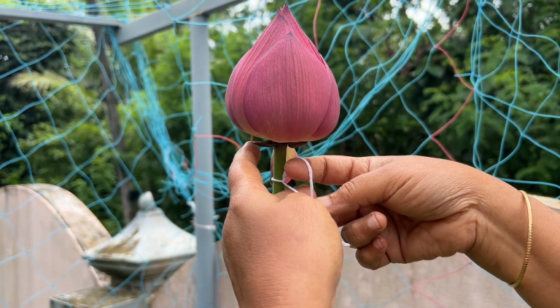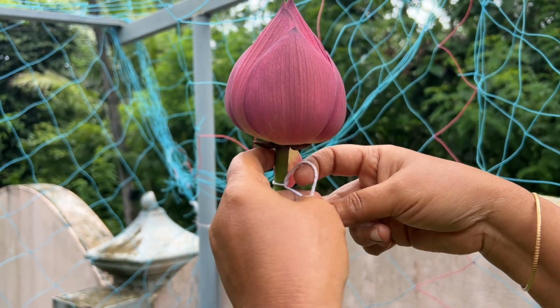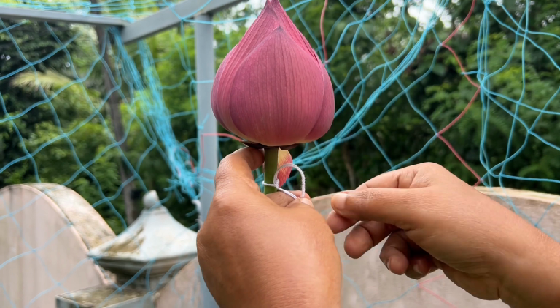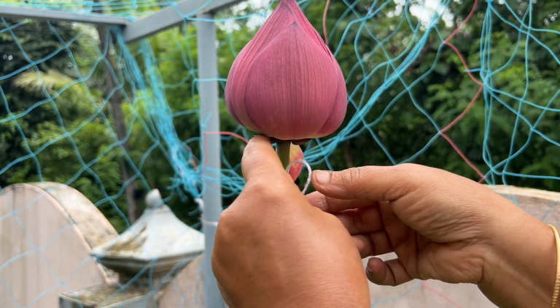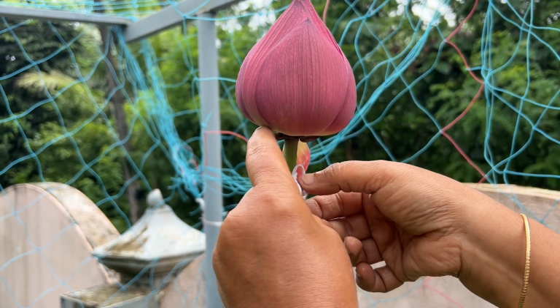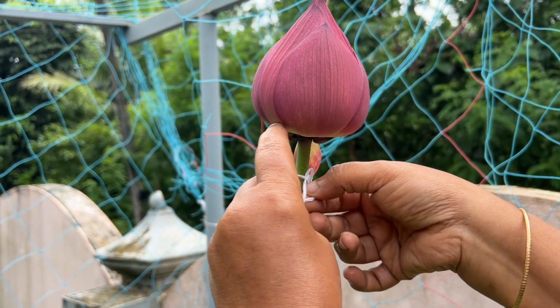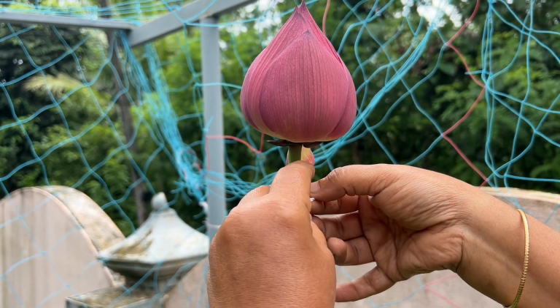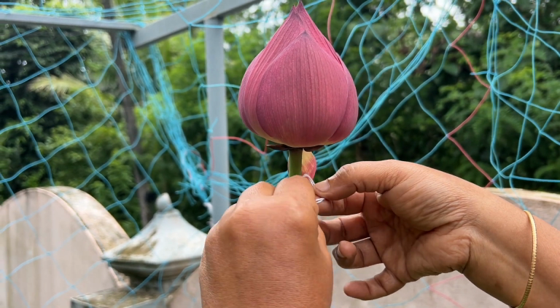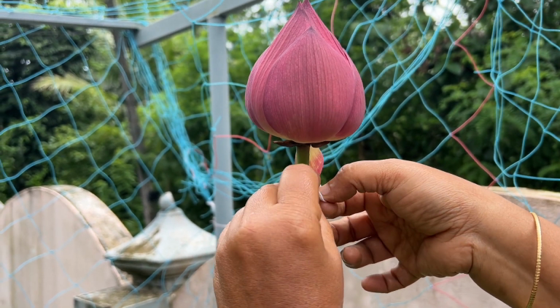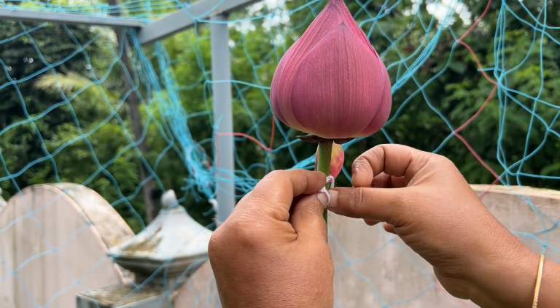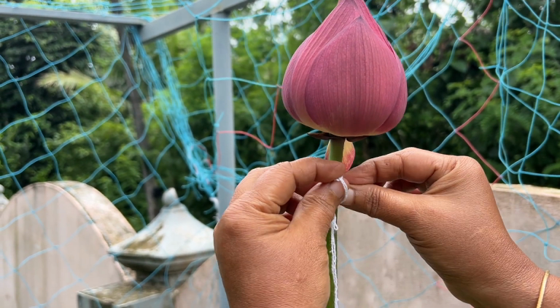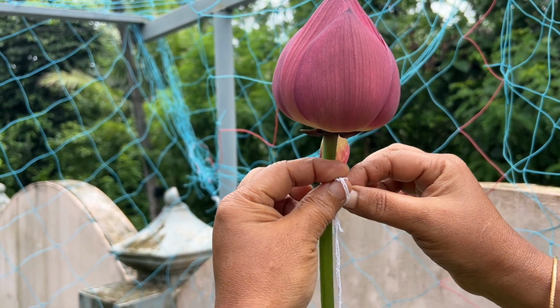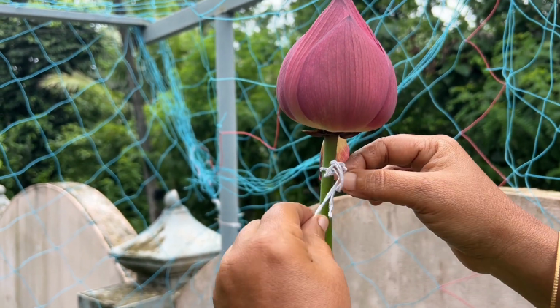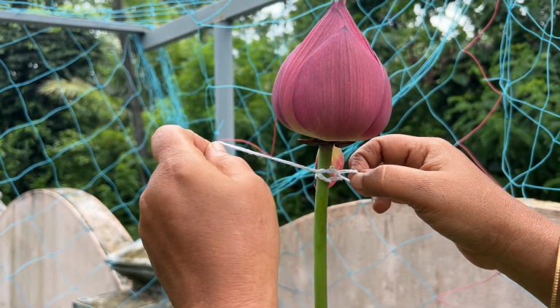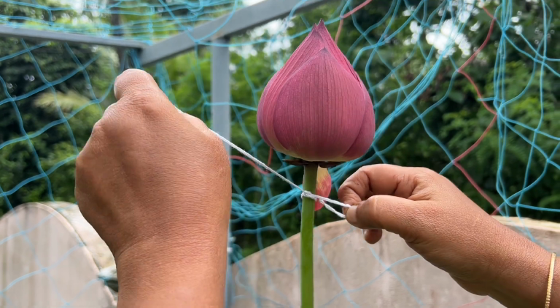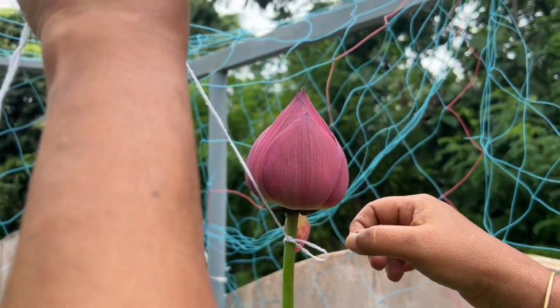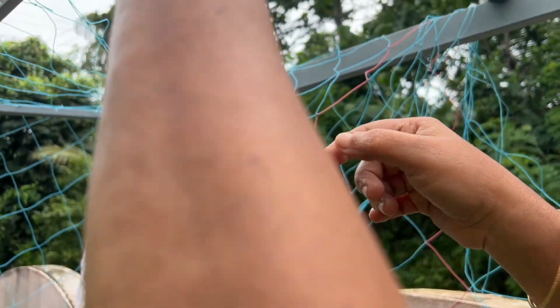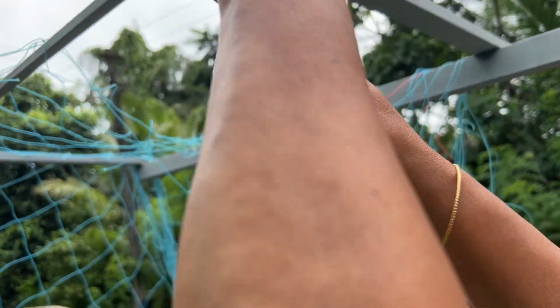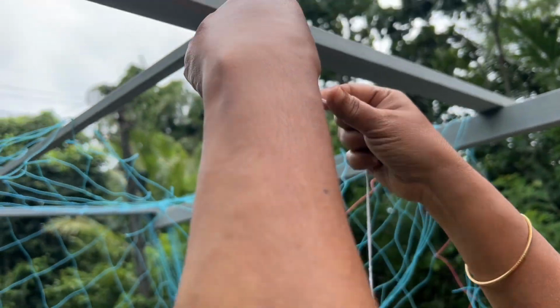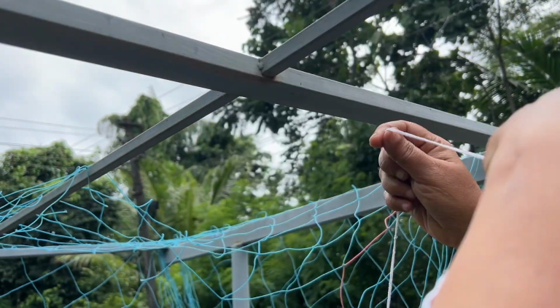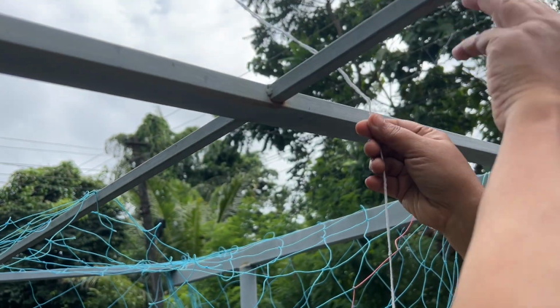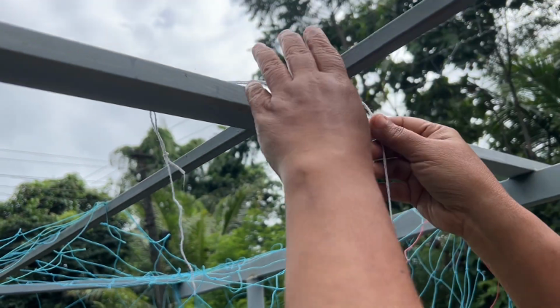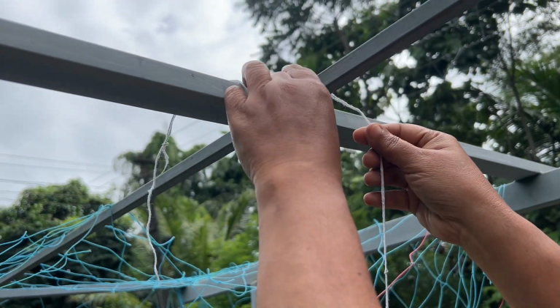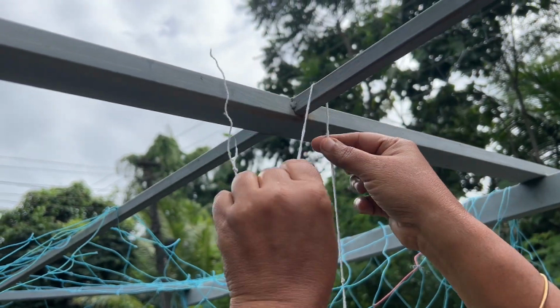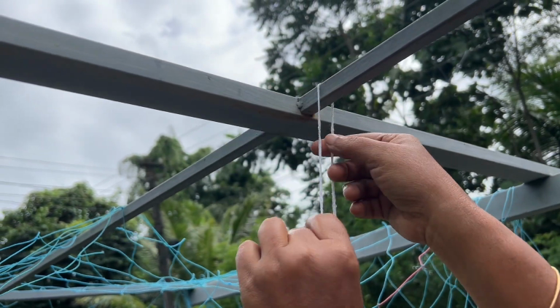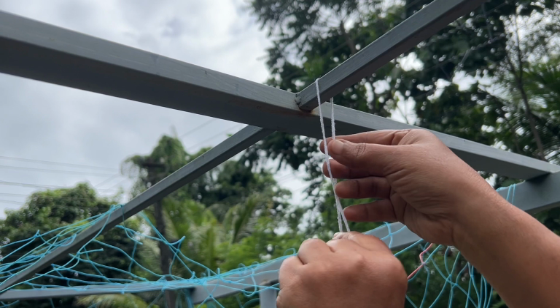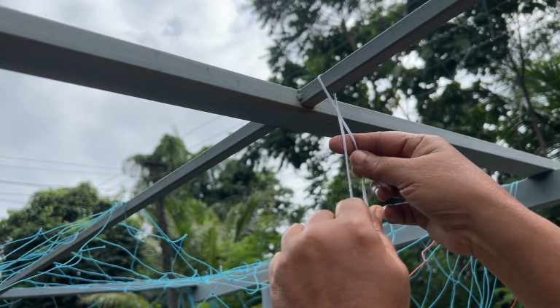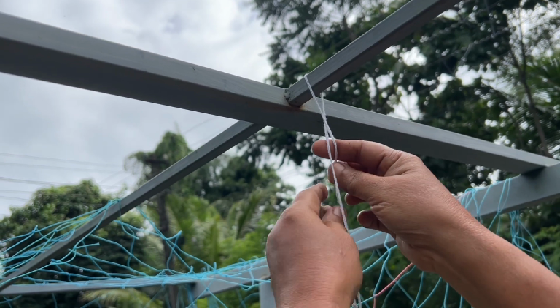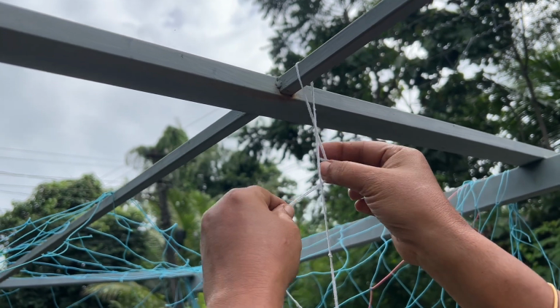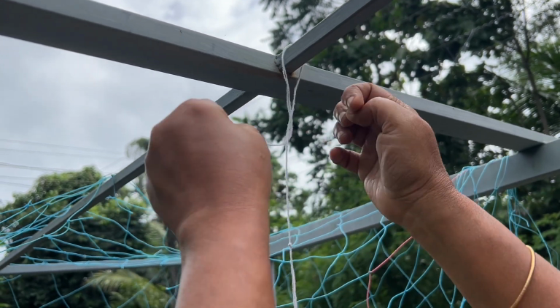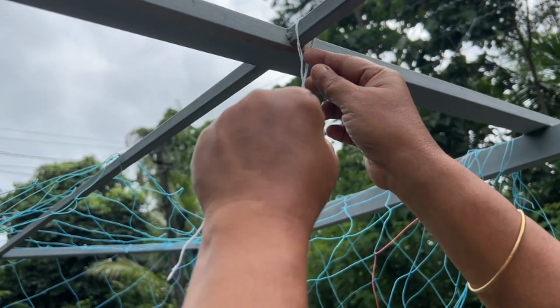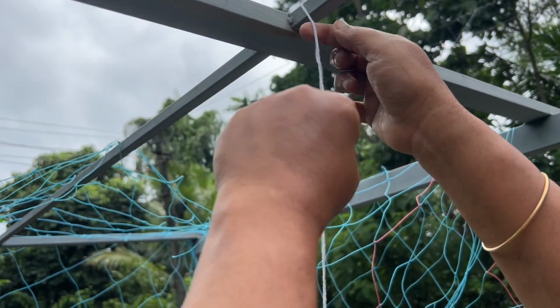This is the top of the top. It is a bit hard to make the flower.